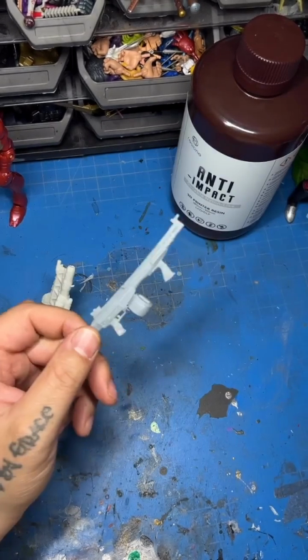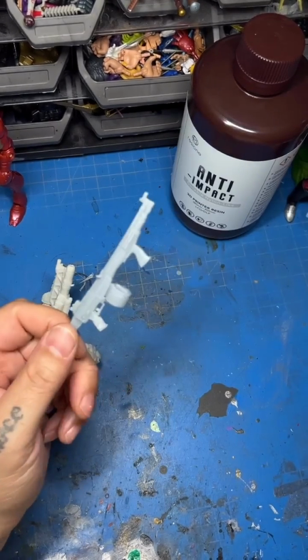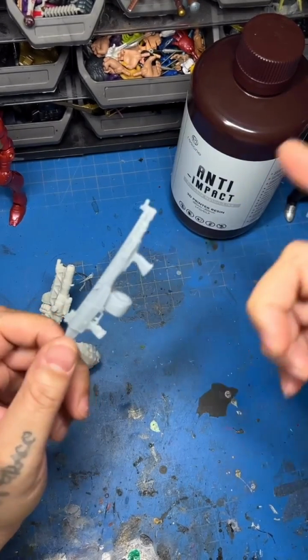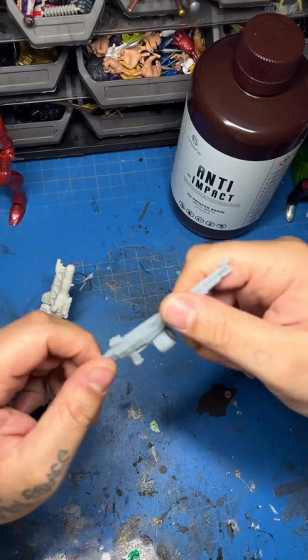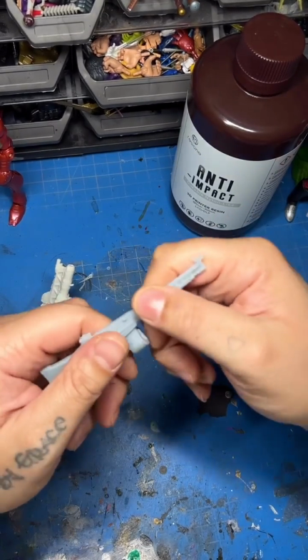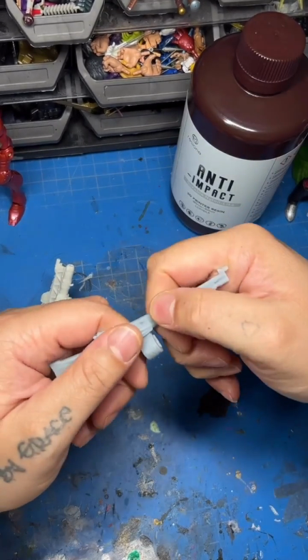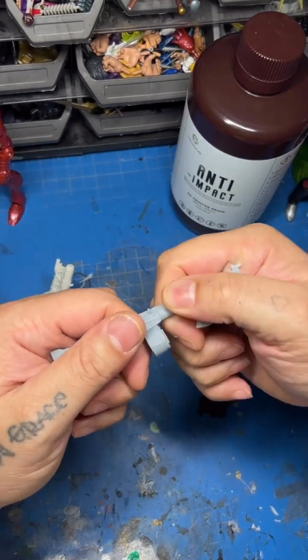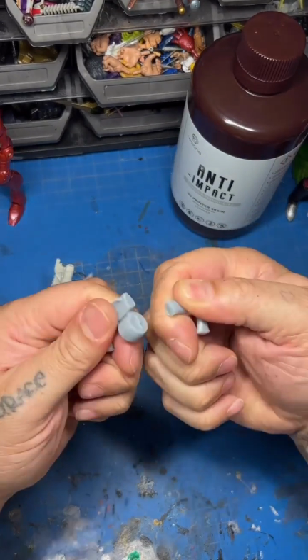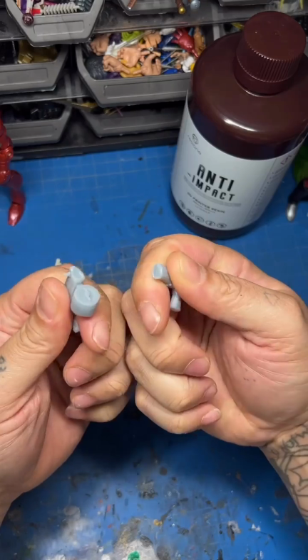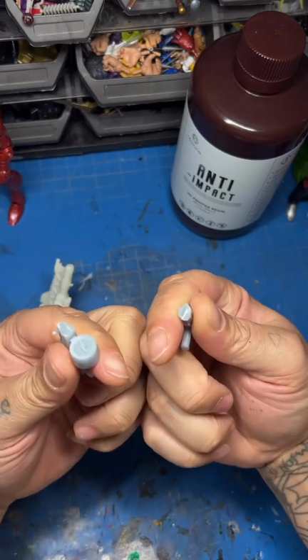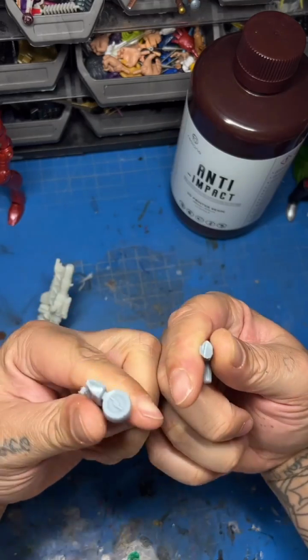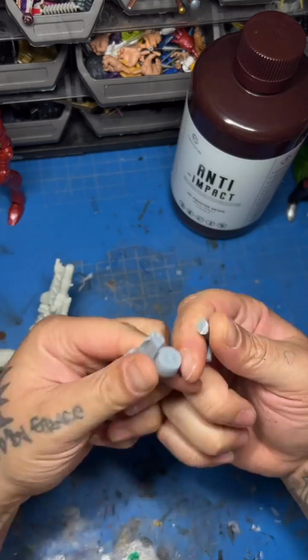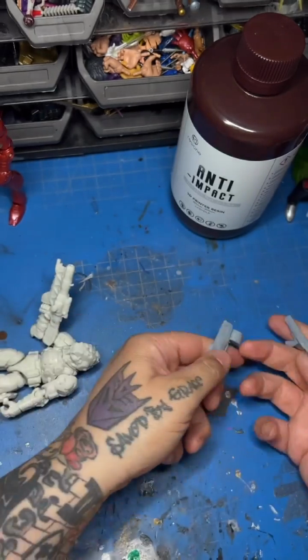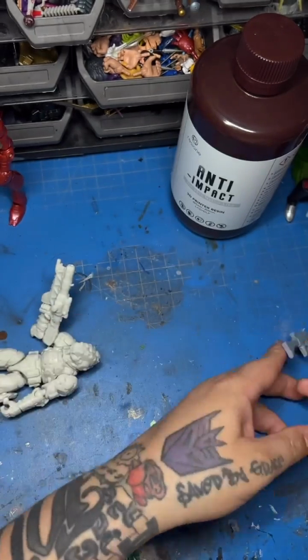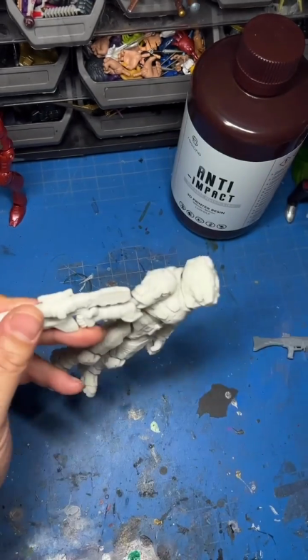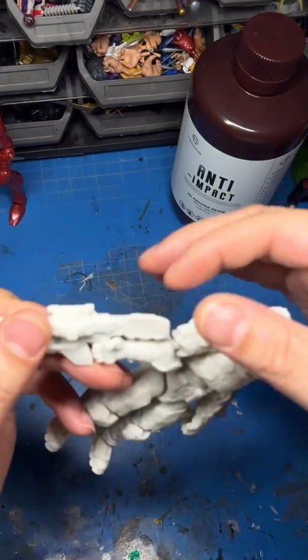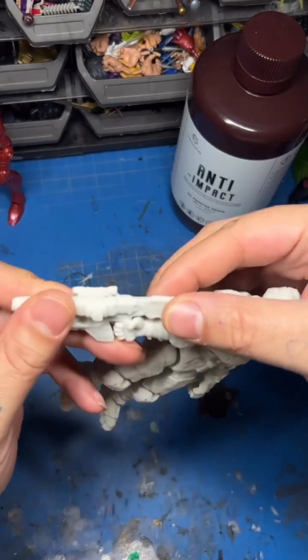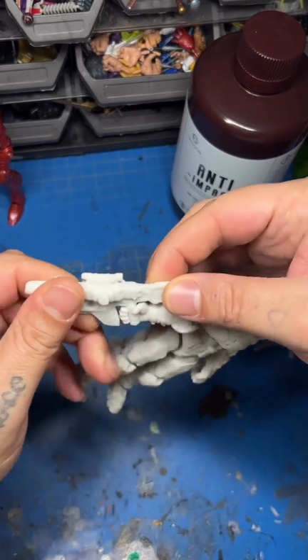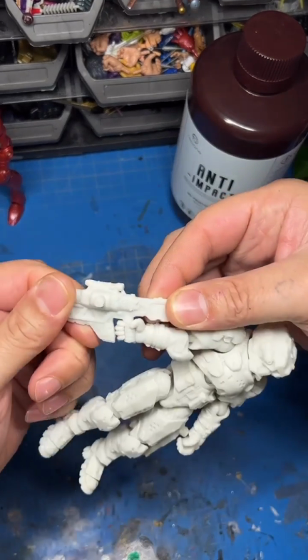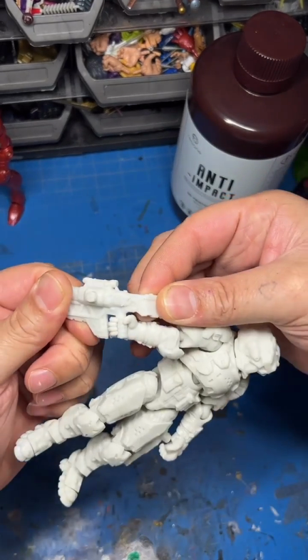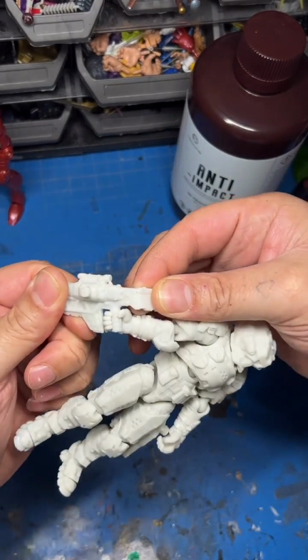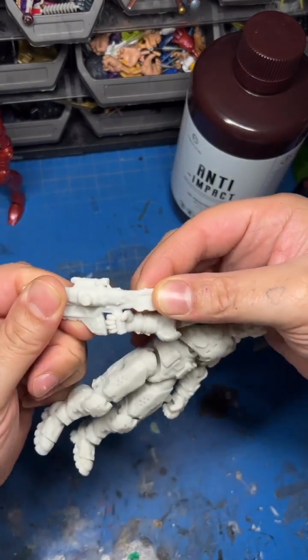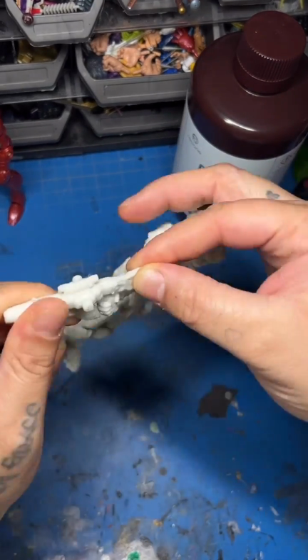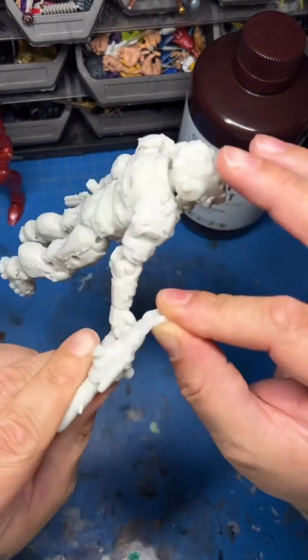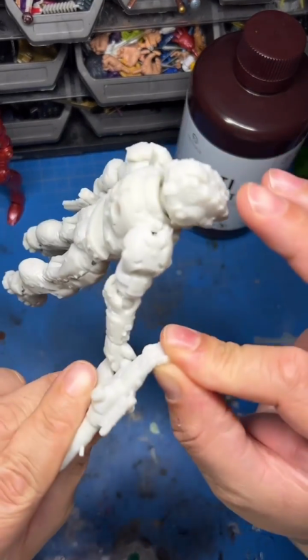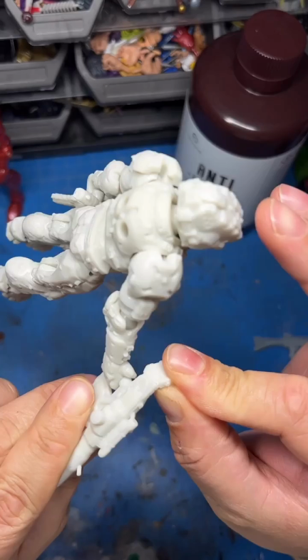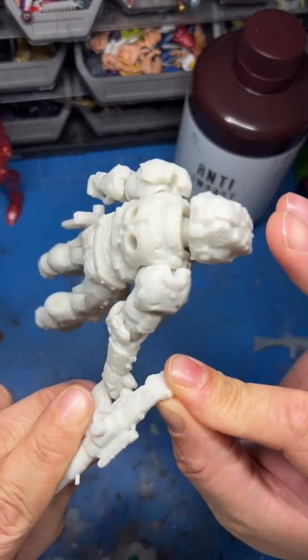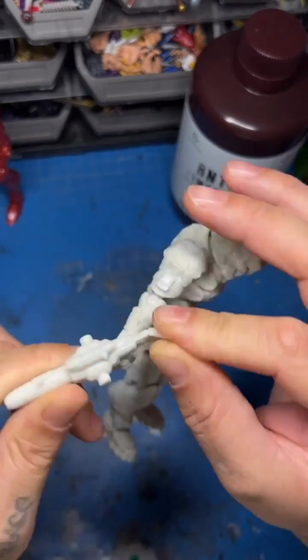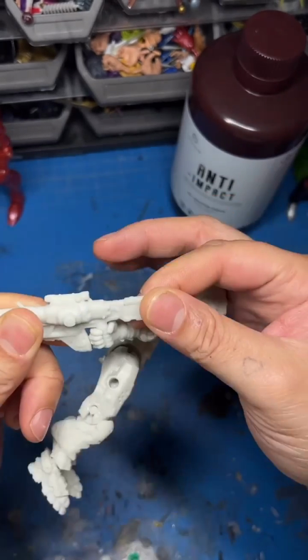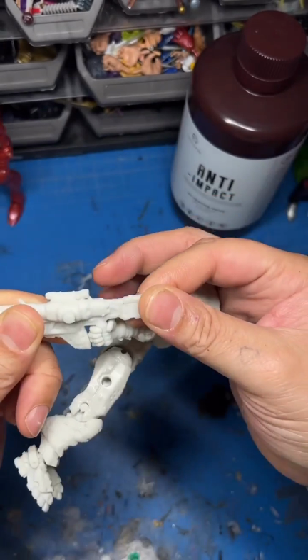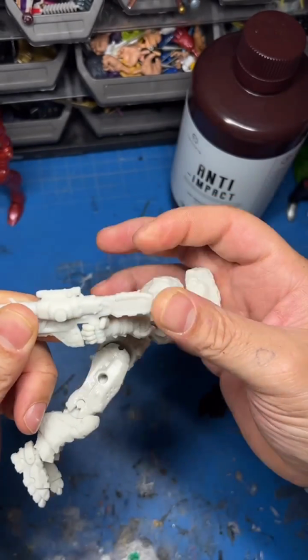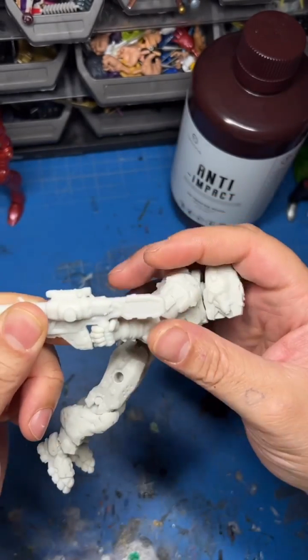For comparison, here's regular resin — see, that's snapped. Here's the anti-impact by ResiOne. It's not budging.